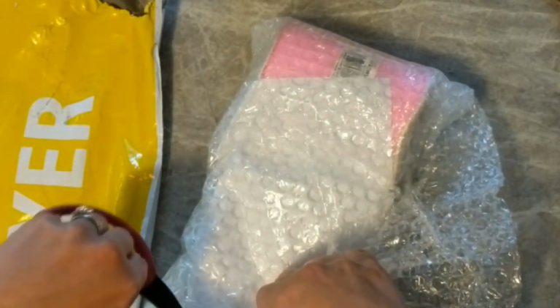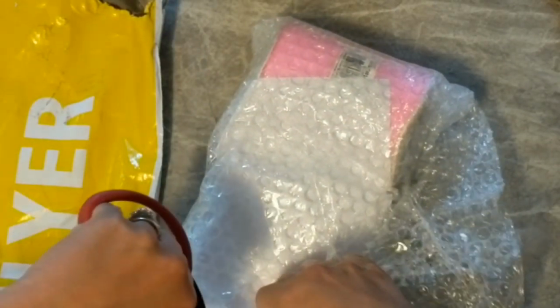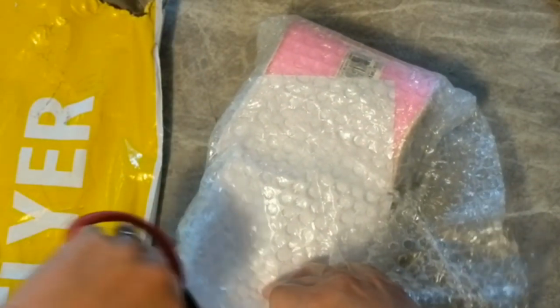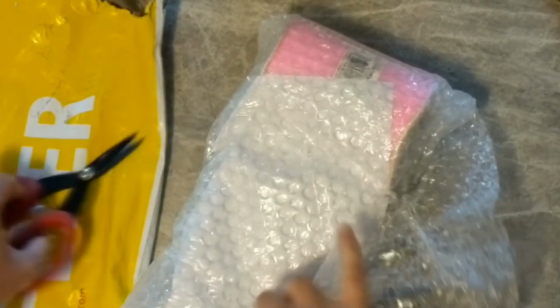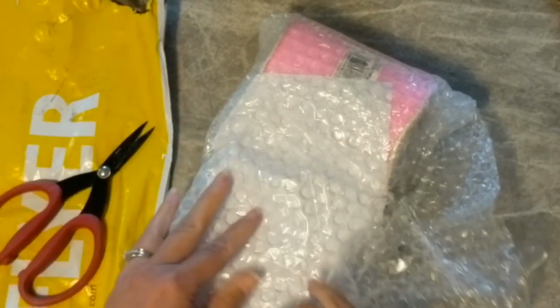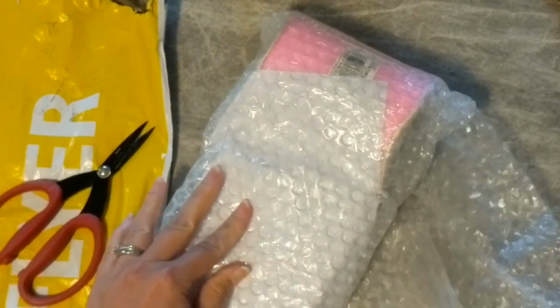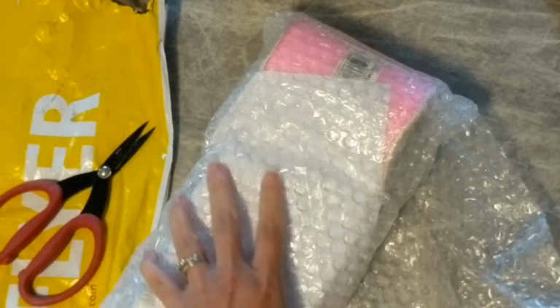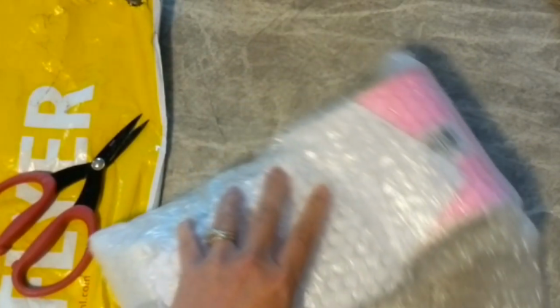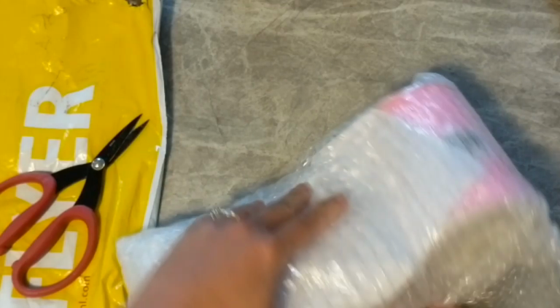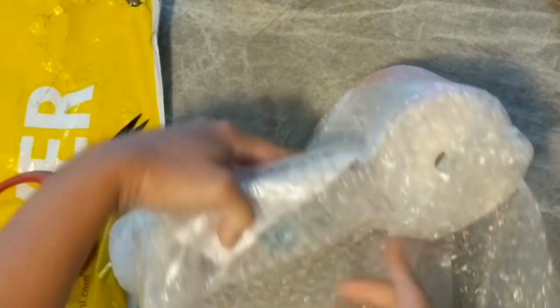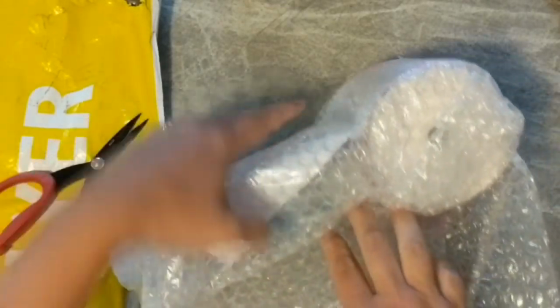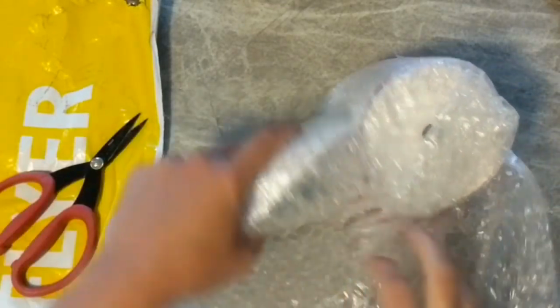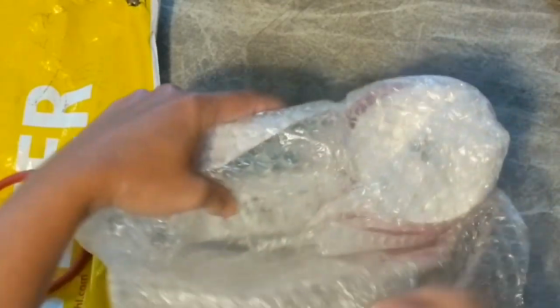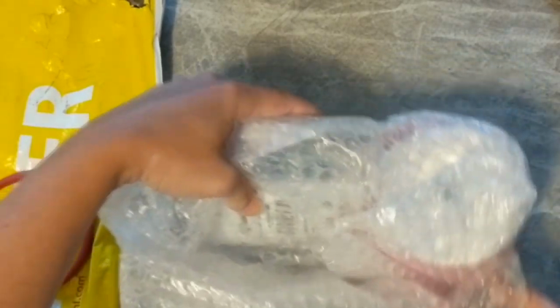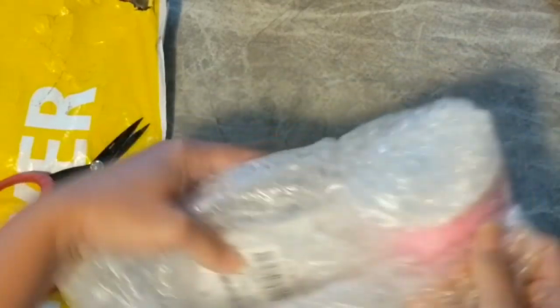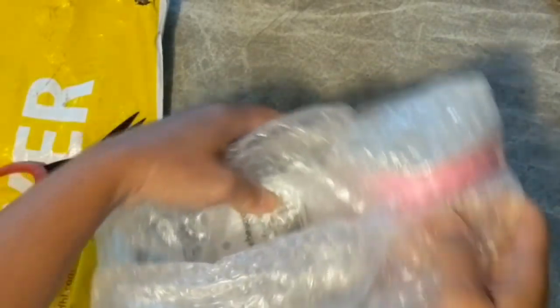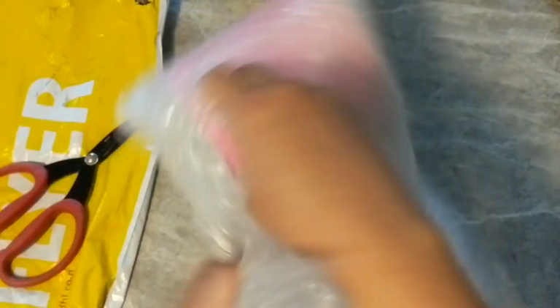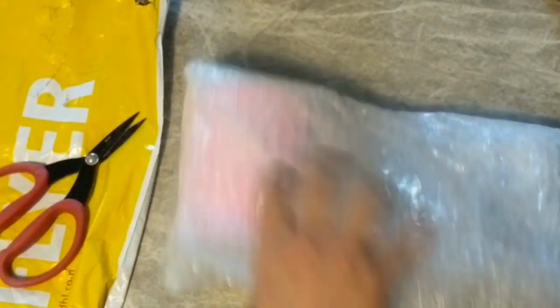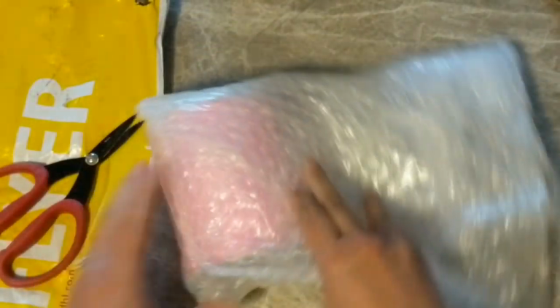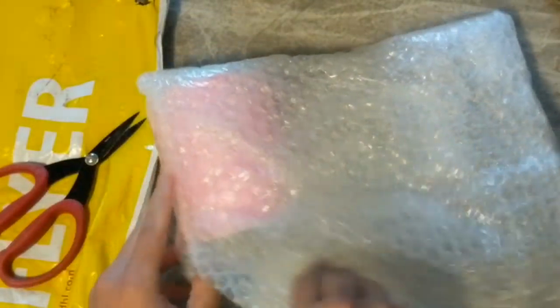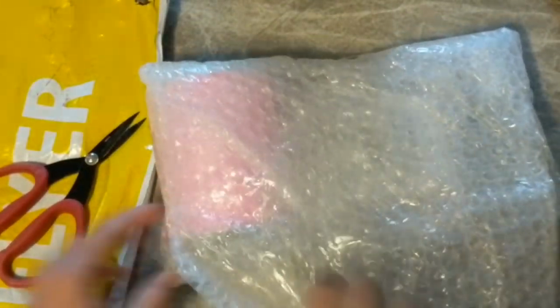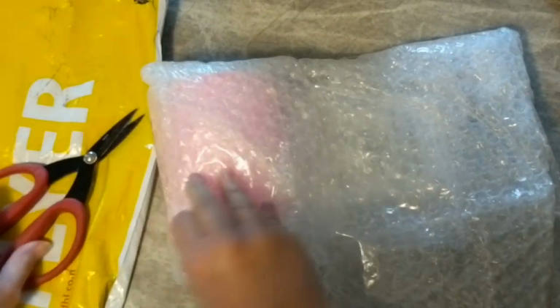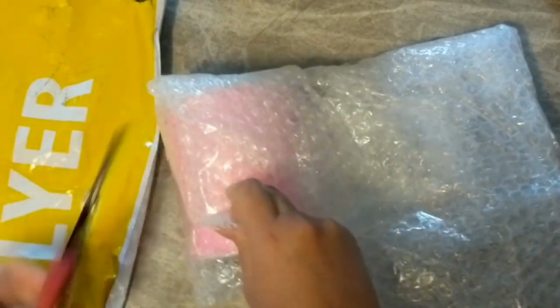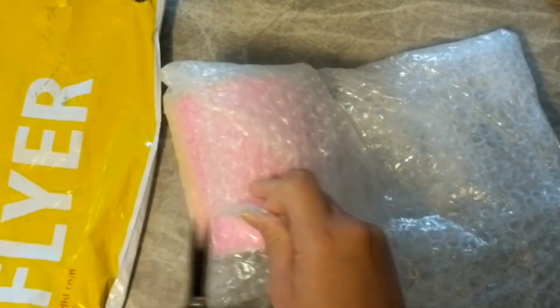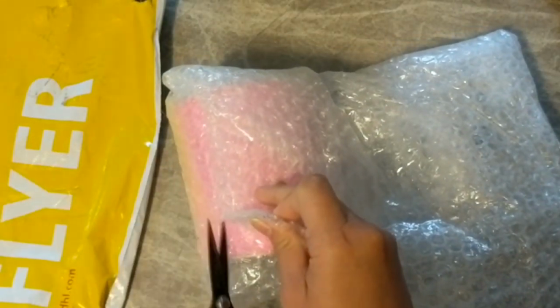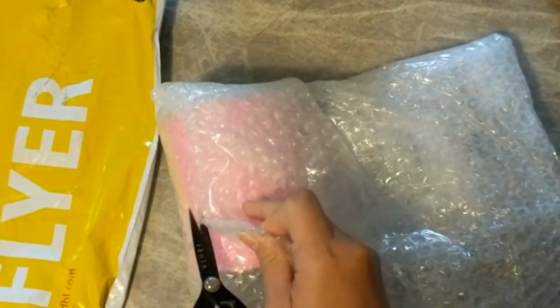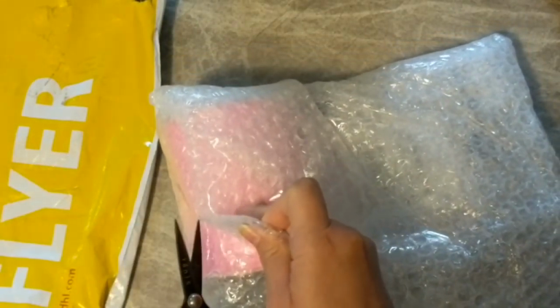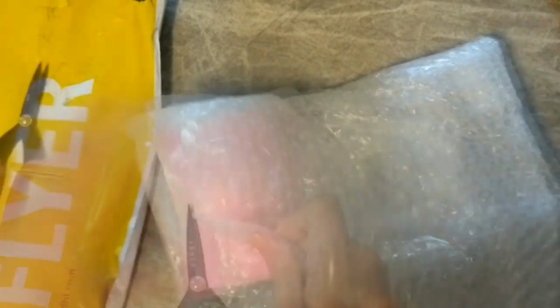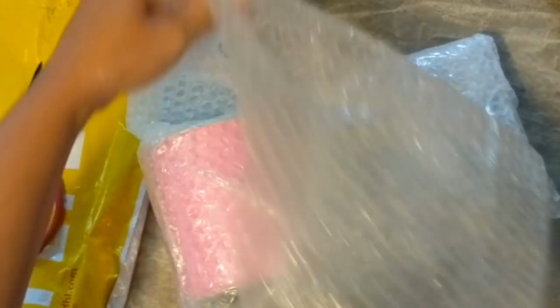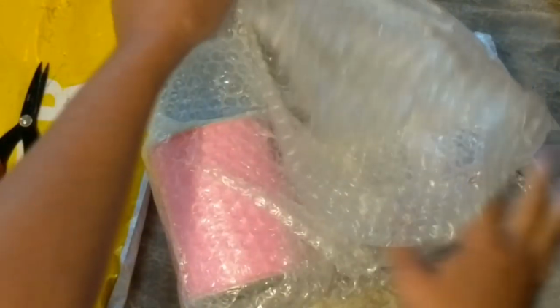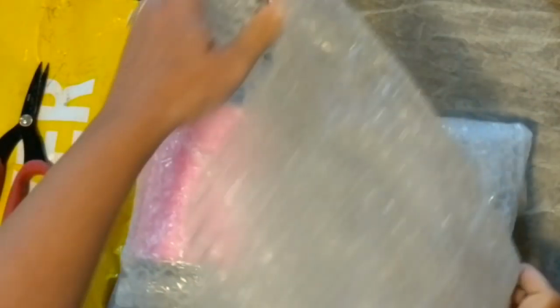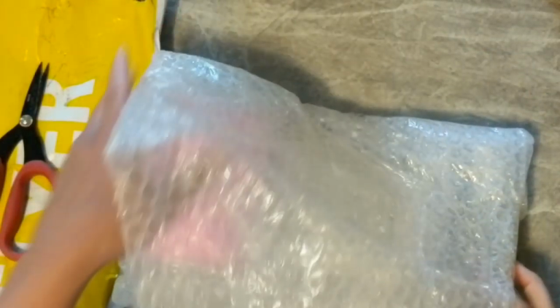I'm going to be supplying the links below to the store, of course, and if they give me any discount codes or anything like that, I'll be more than happy to share that as well. So let's see what's in here.